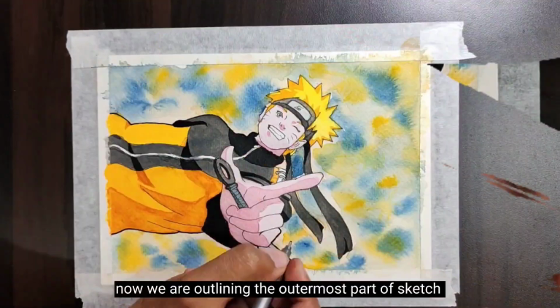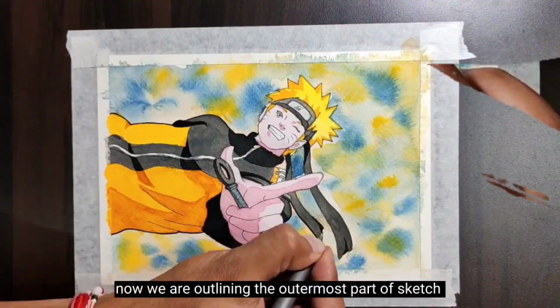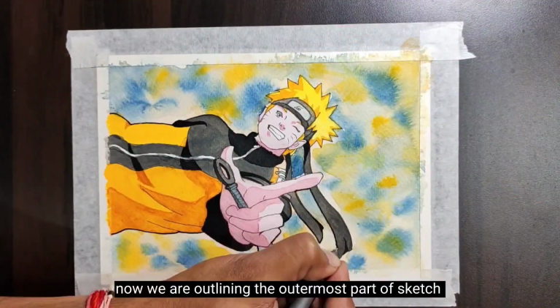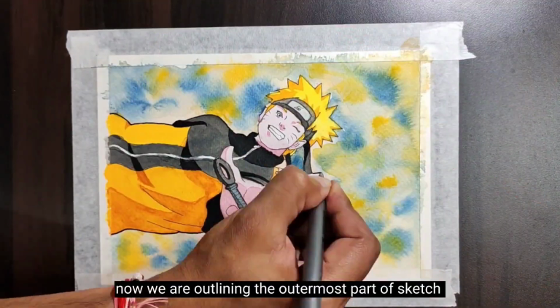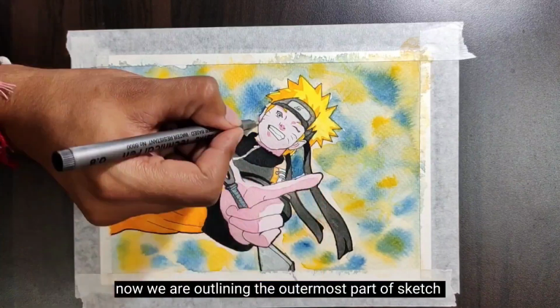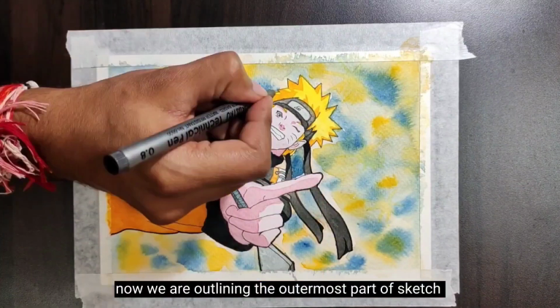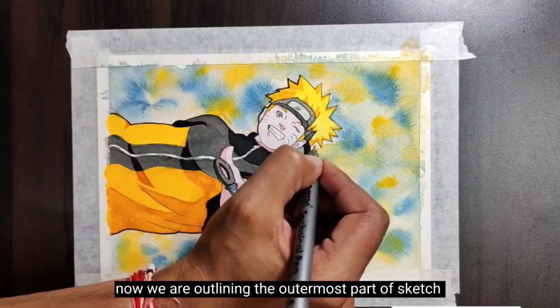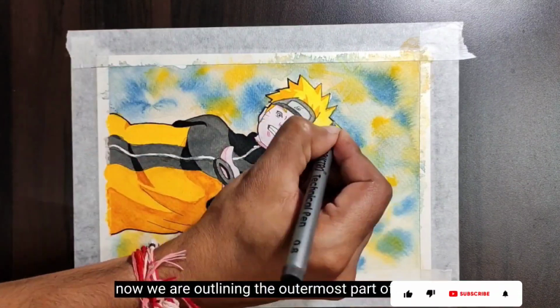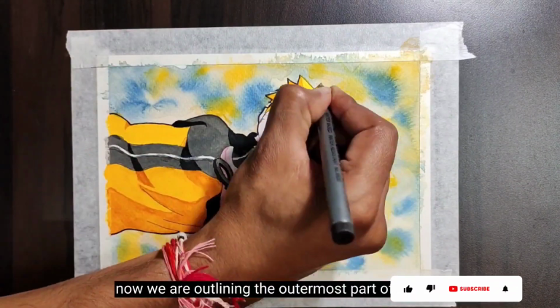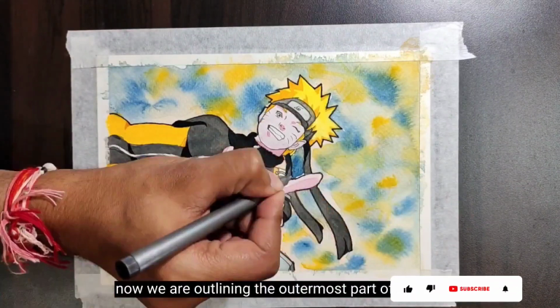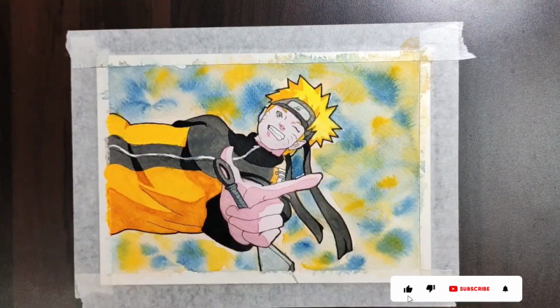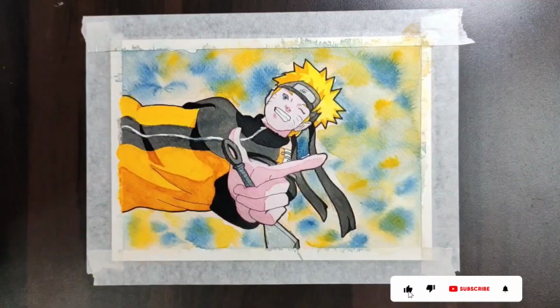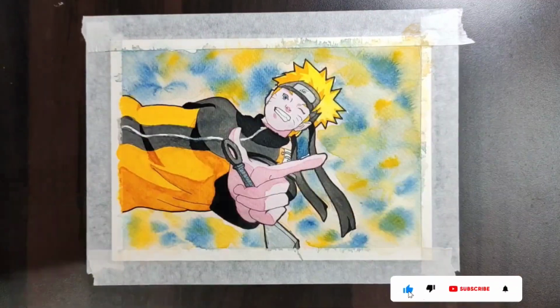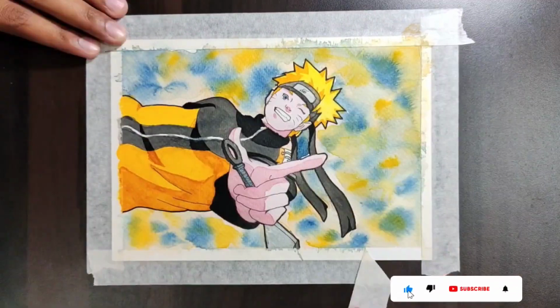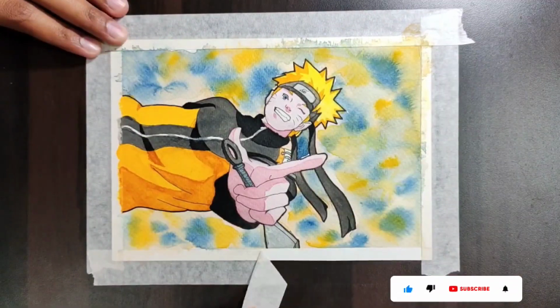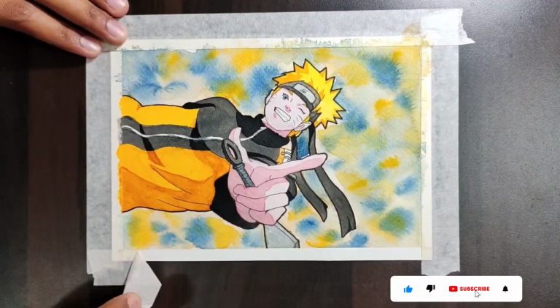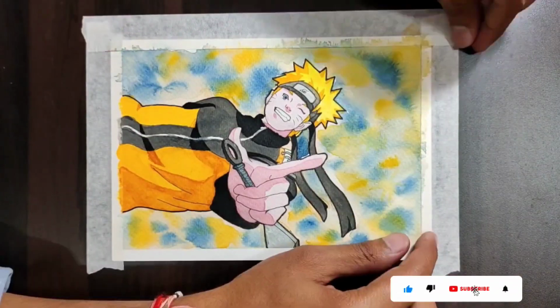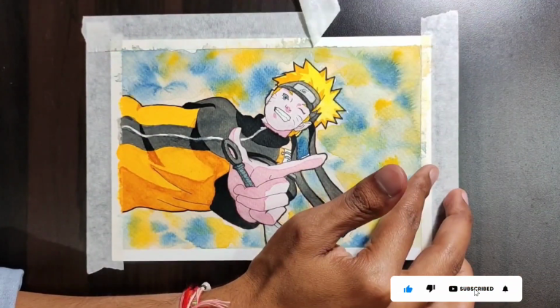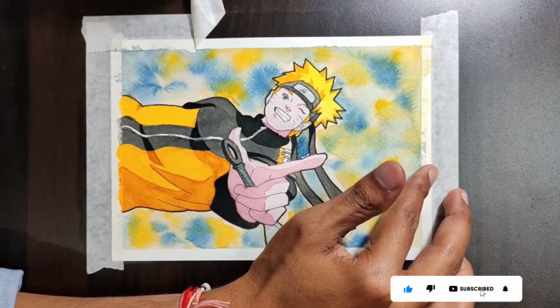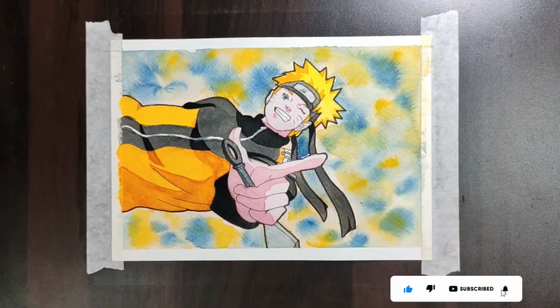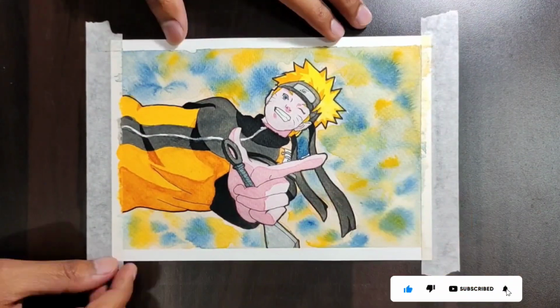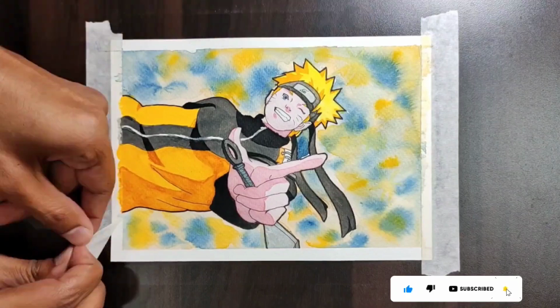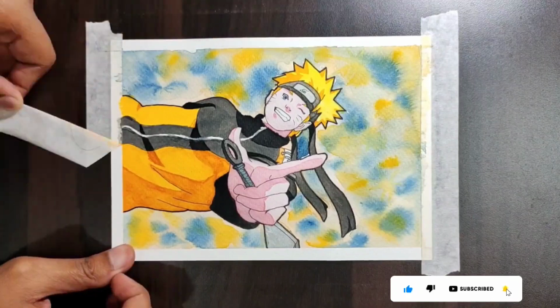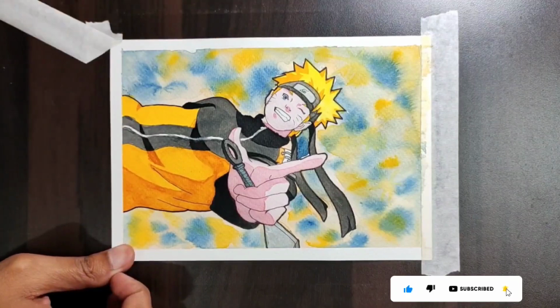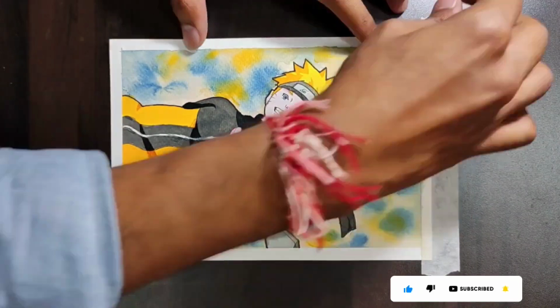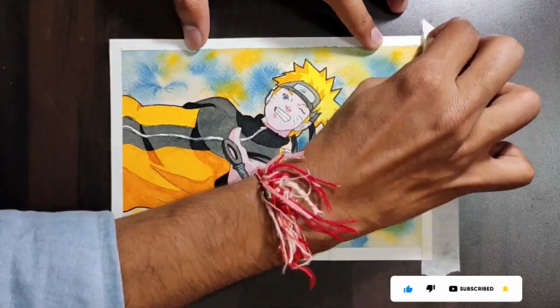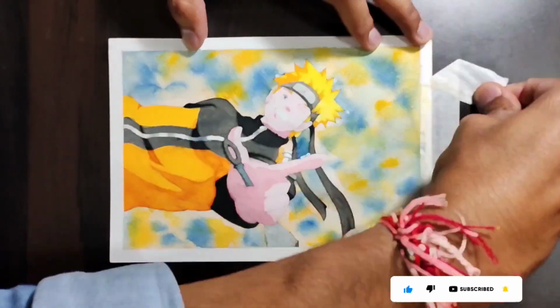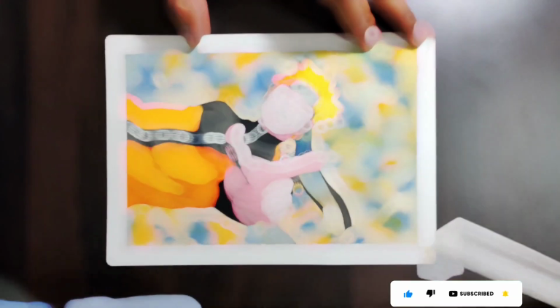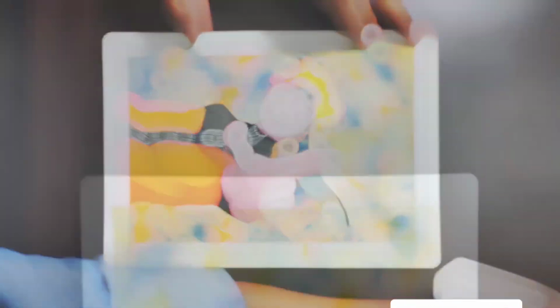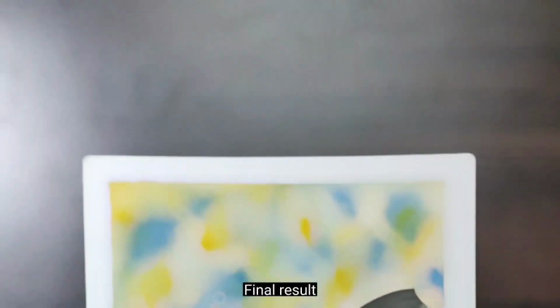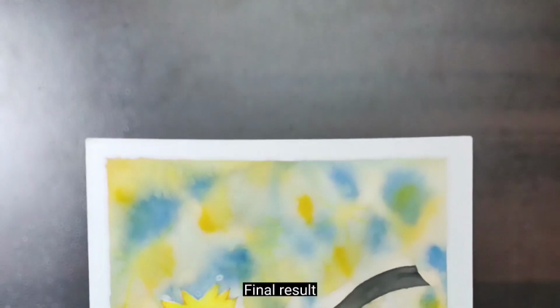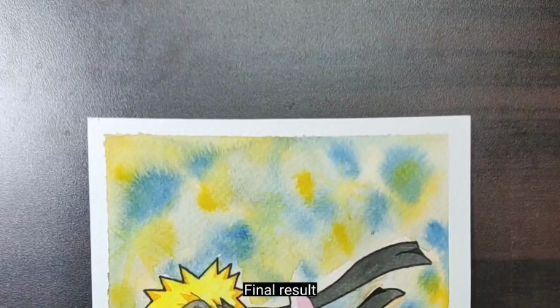Now we are outlining the outermost part of the sketch. Final result.